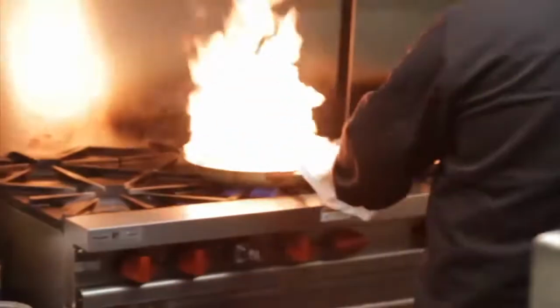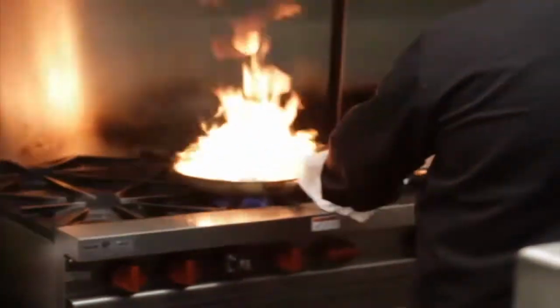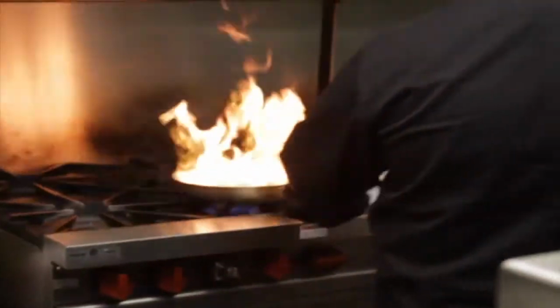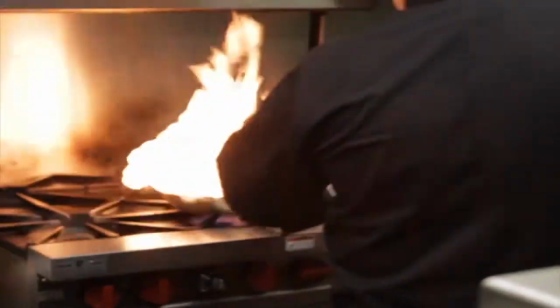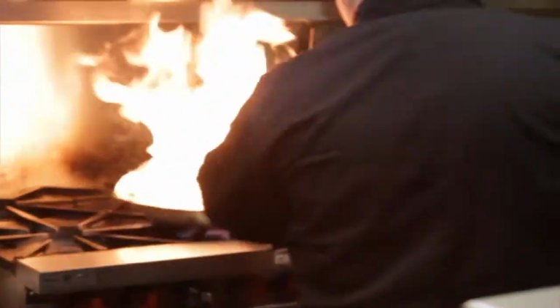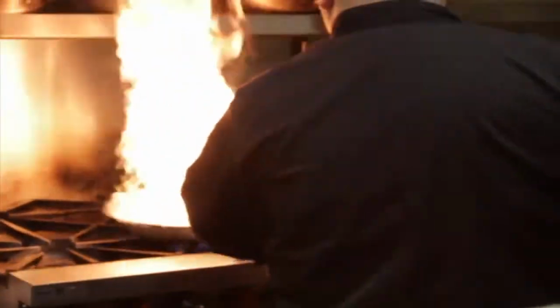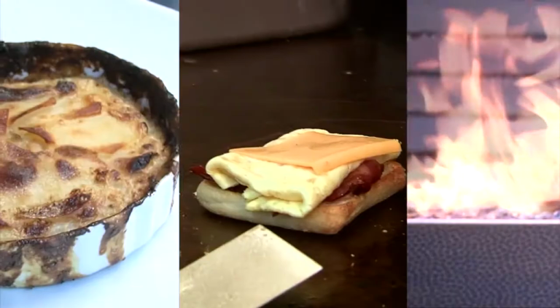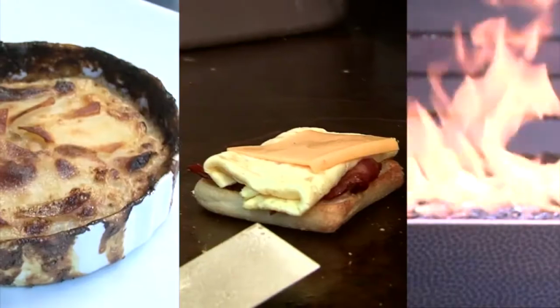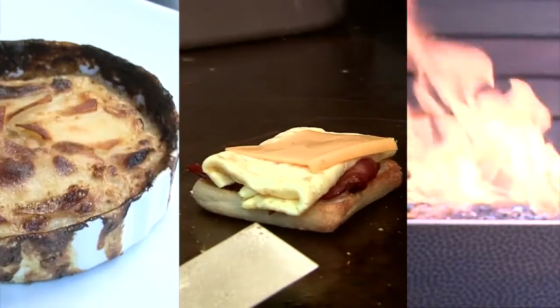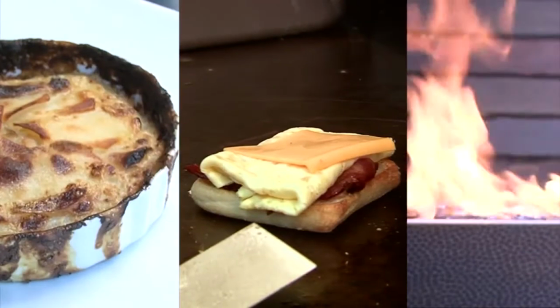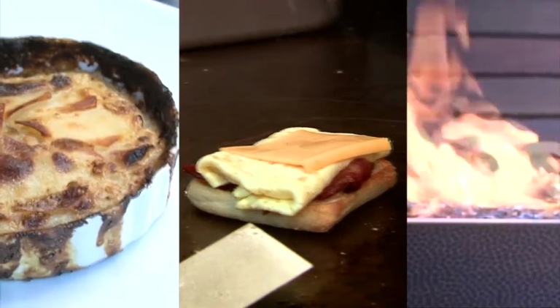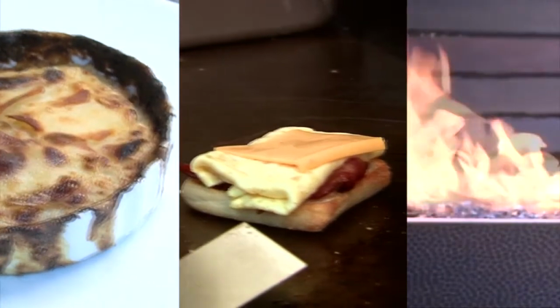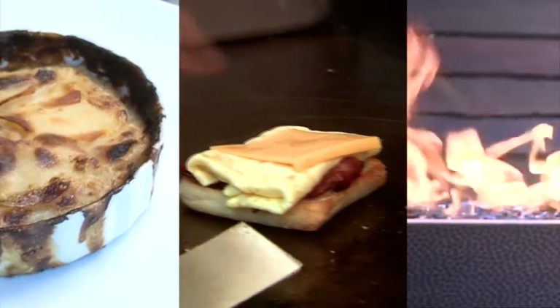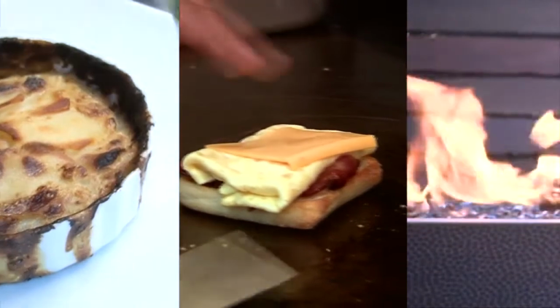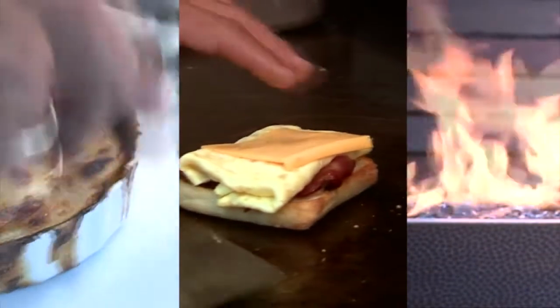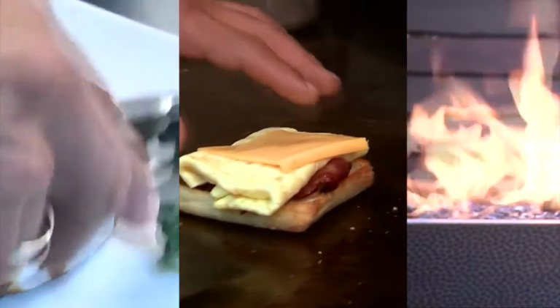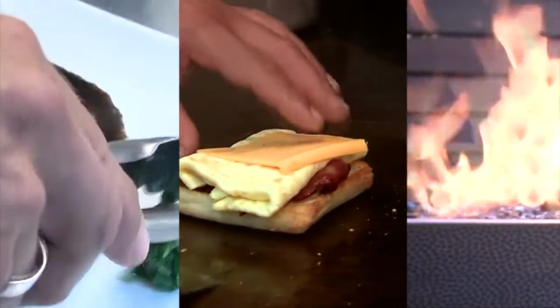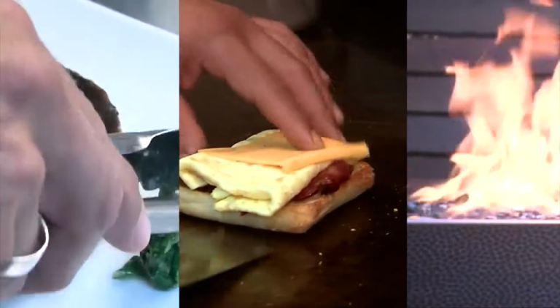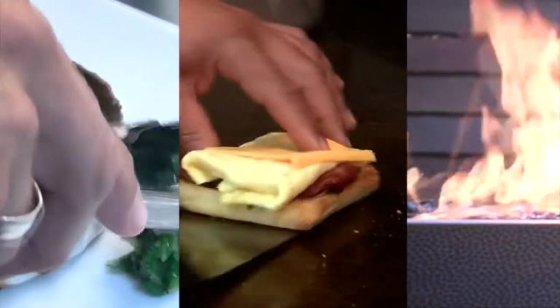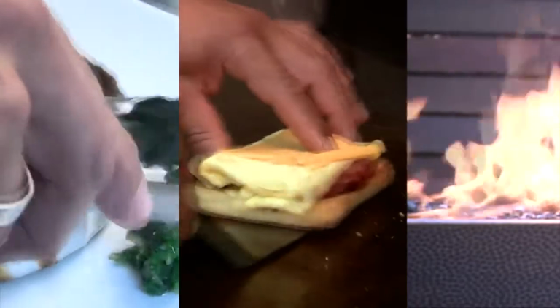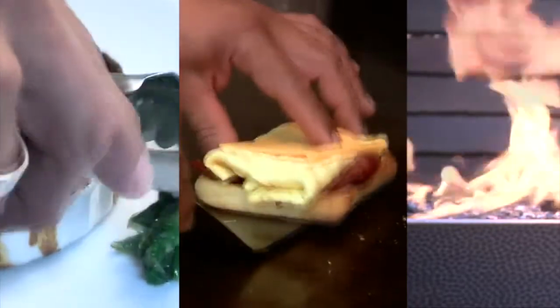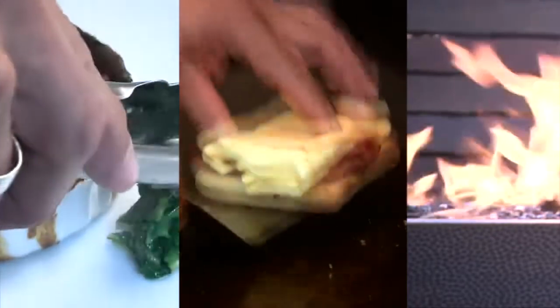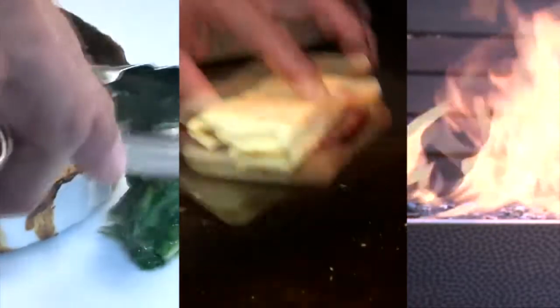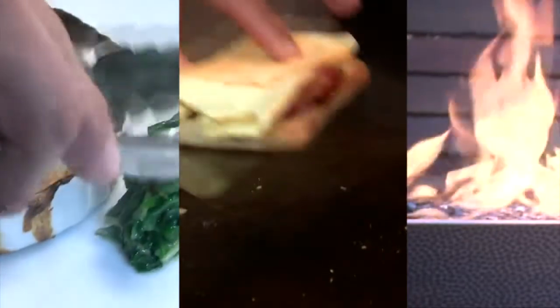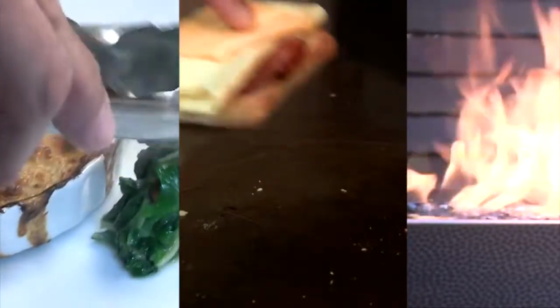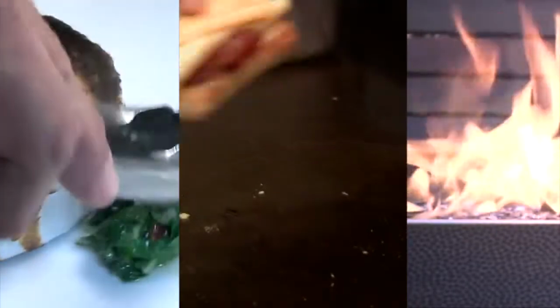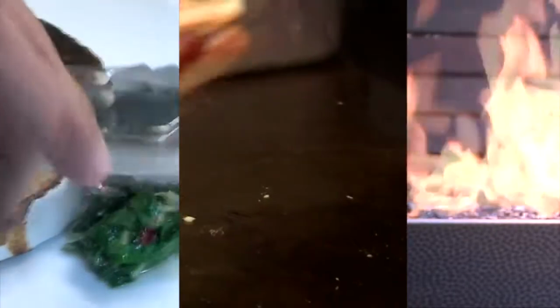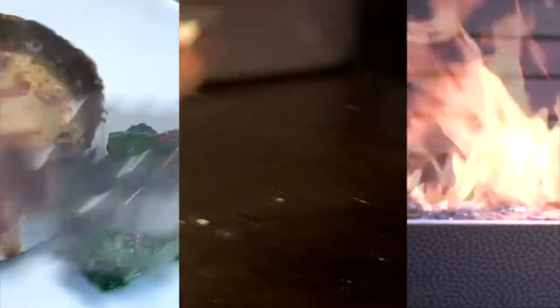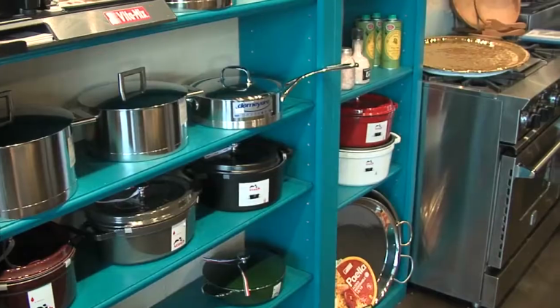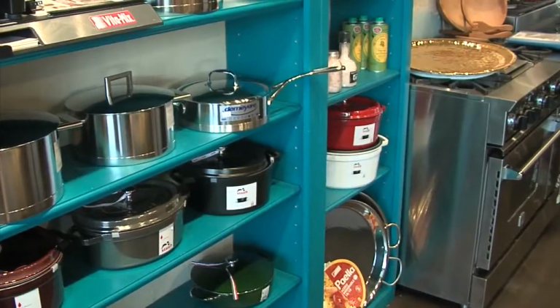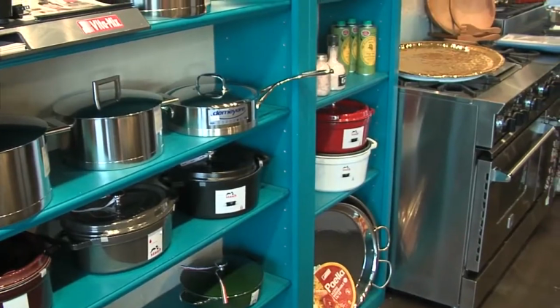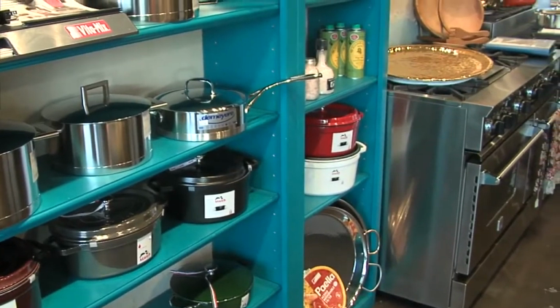Chef's Recipe Challenge is exactly that. One classic recipe, one local chef with one challenge: turn that family favorite into a restaurant quality dish.